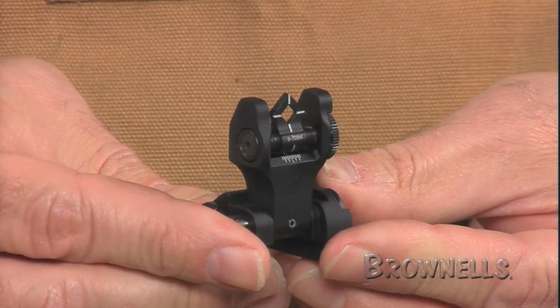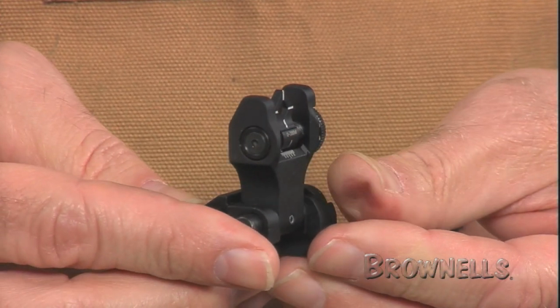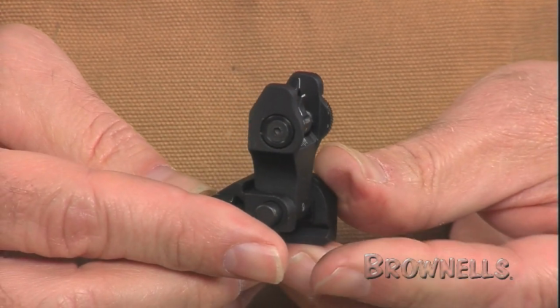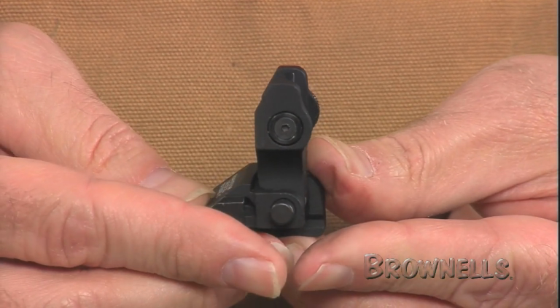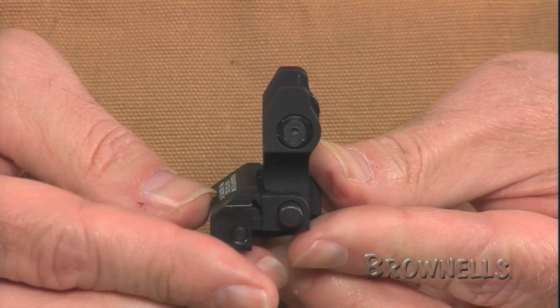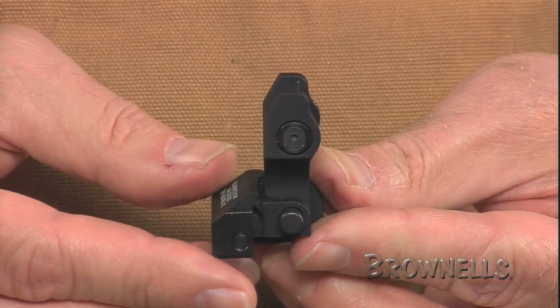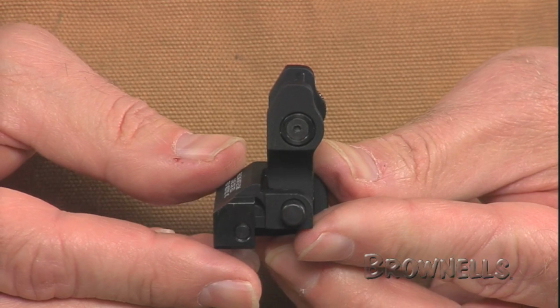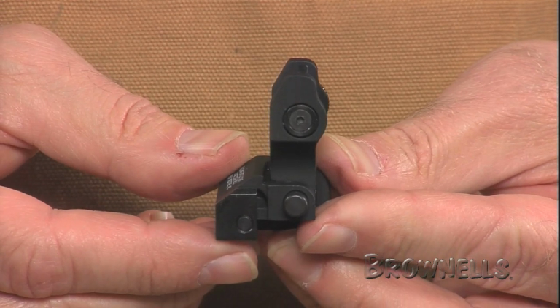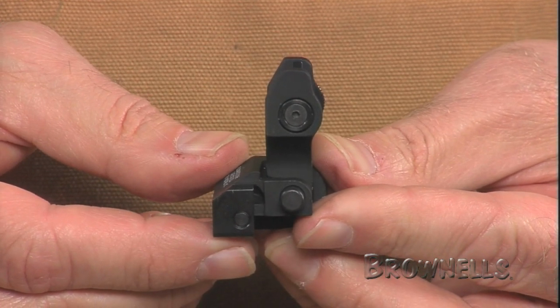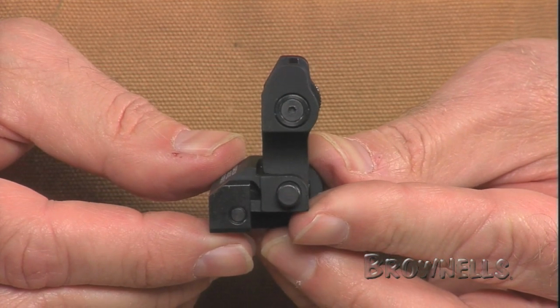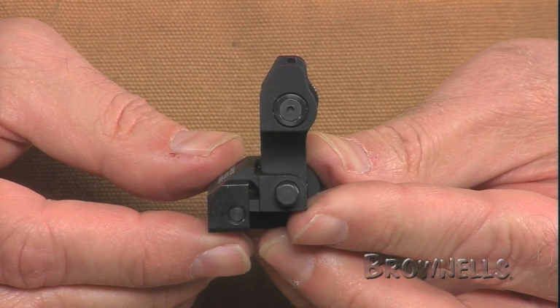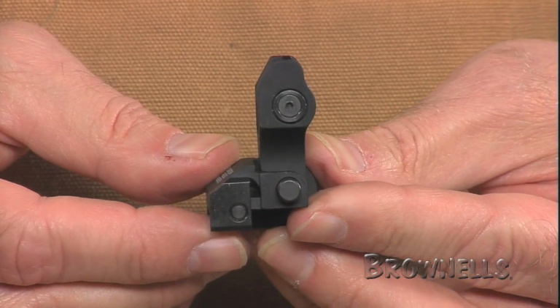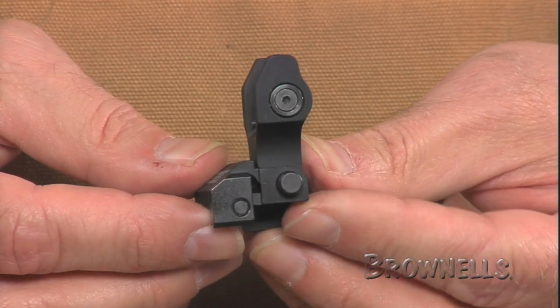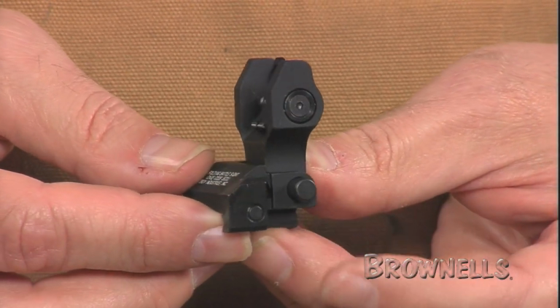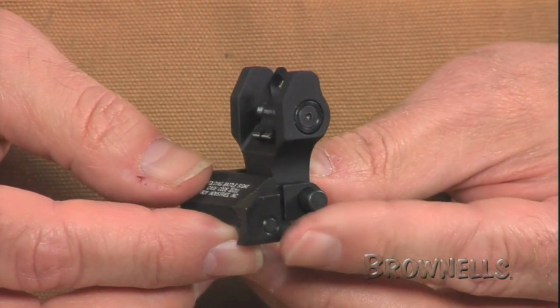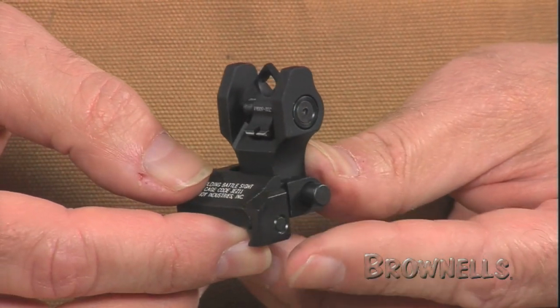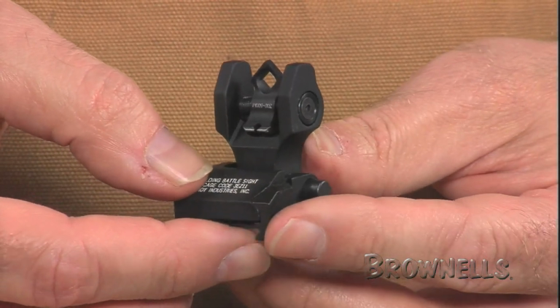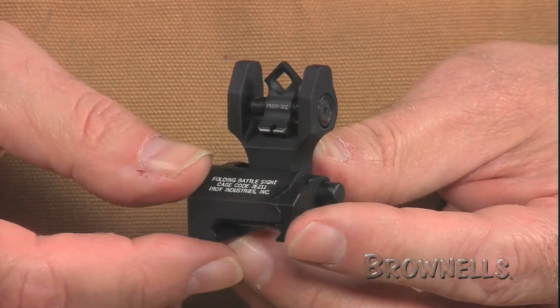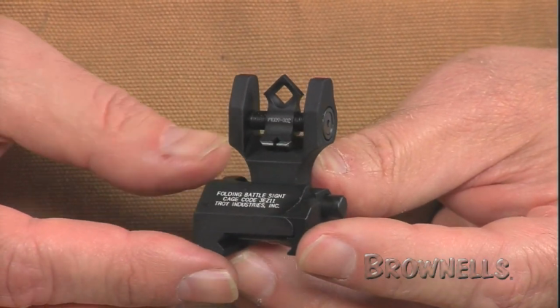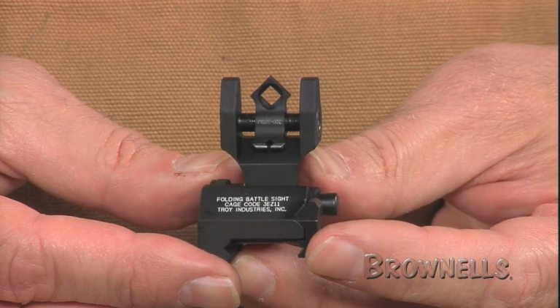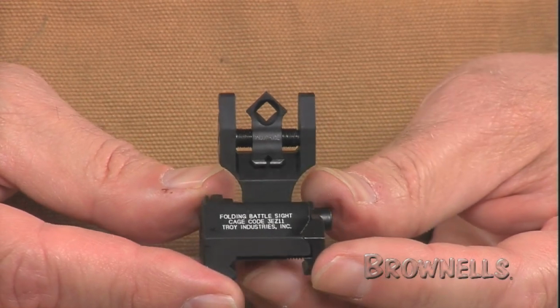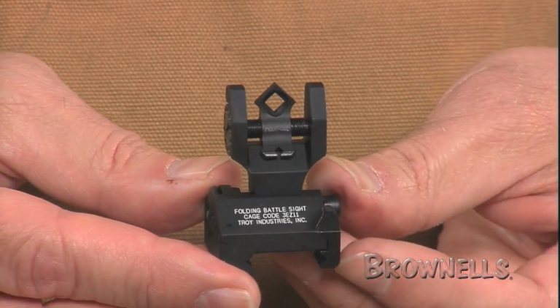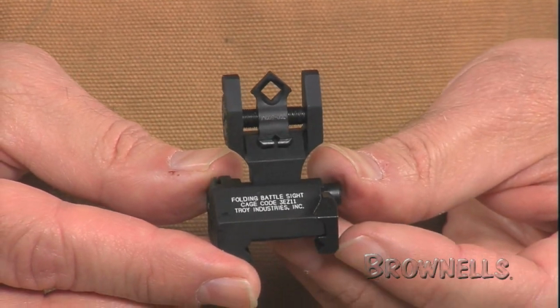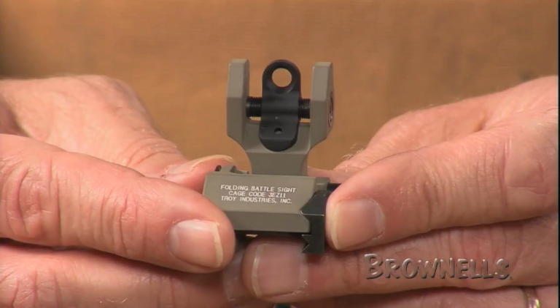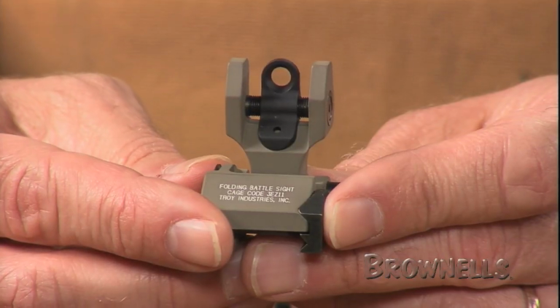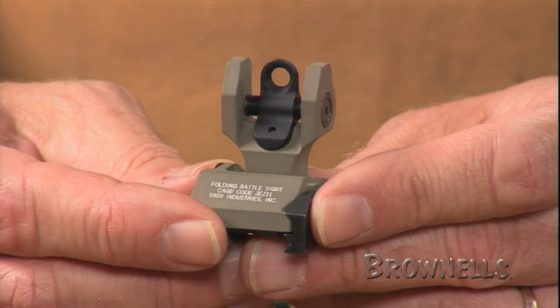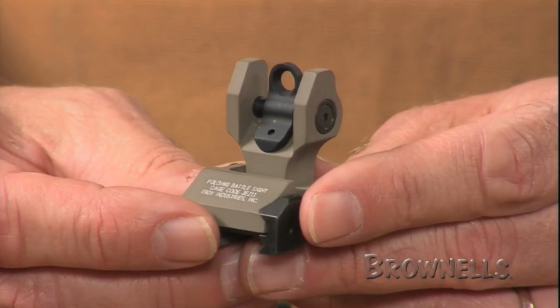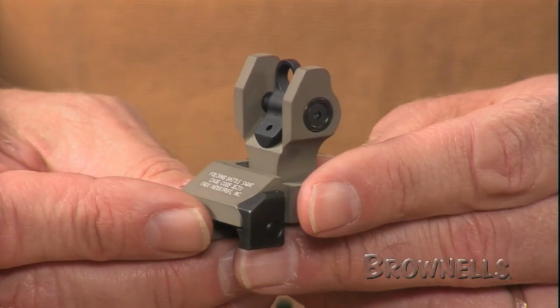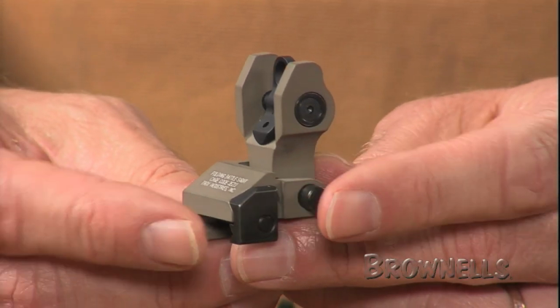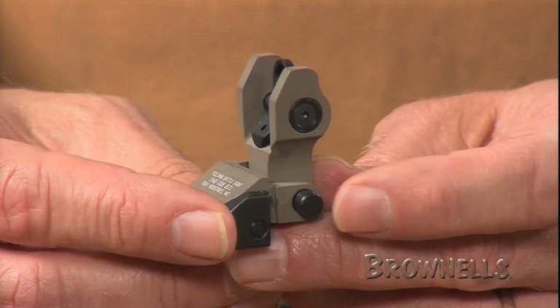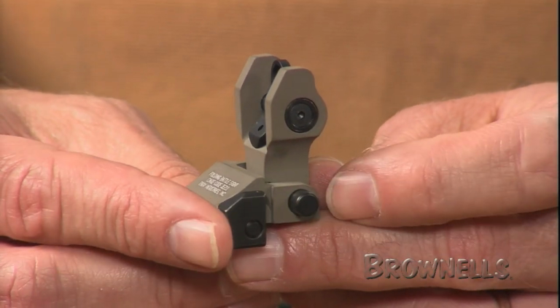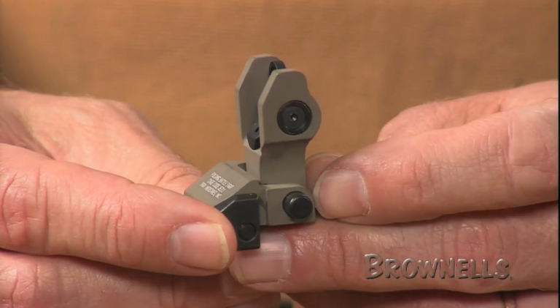No-snag protective ears shield the apertures from impact. The entire sight is only 460 thousandths tall when folded. You'll notice there are no protruding knobs or levers to catch on brush, clothing, or other equipment.